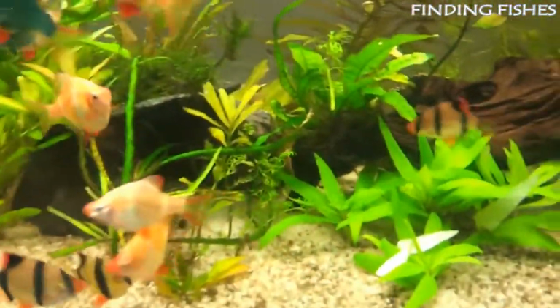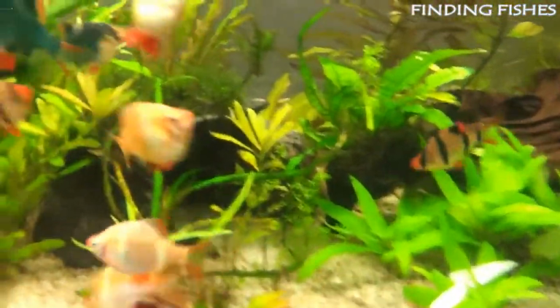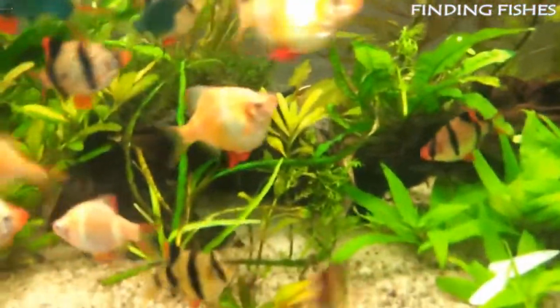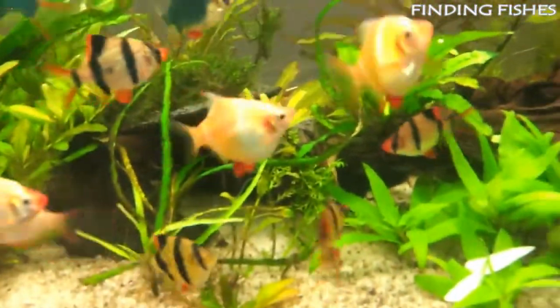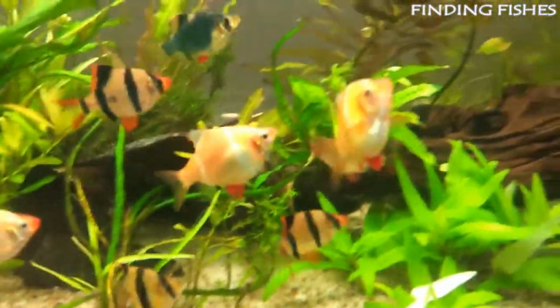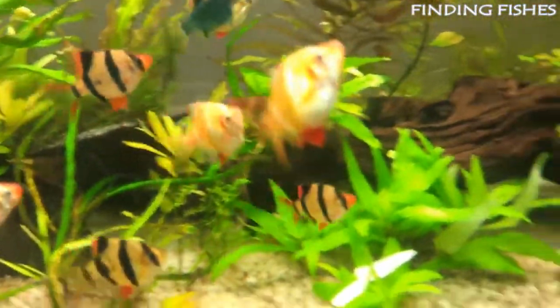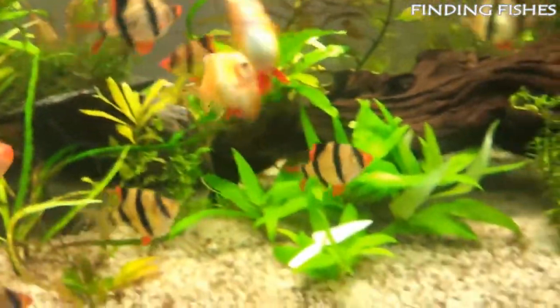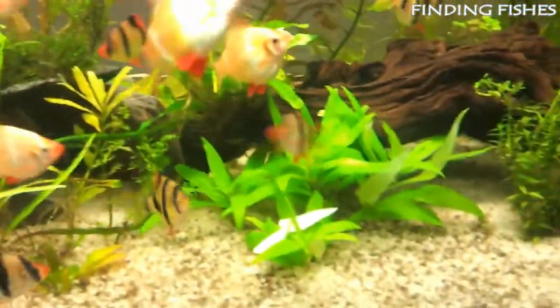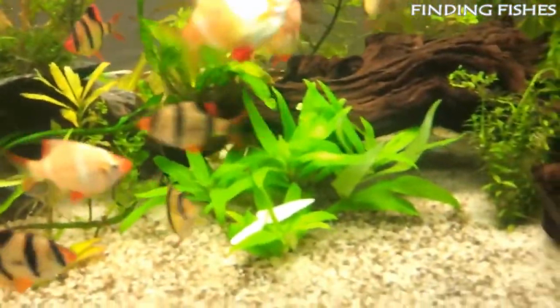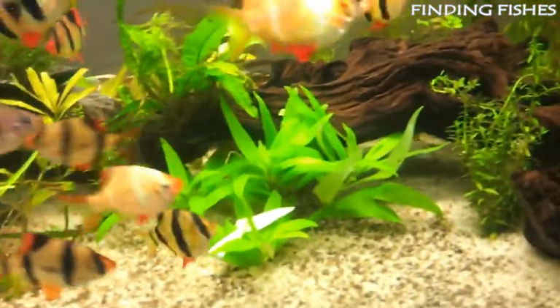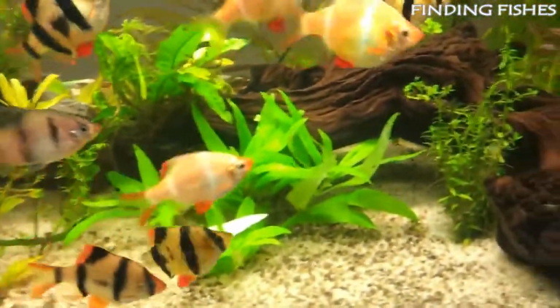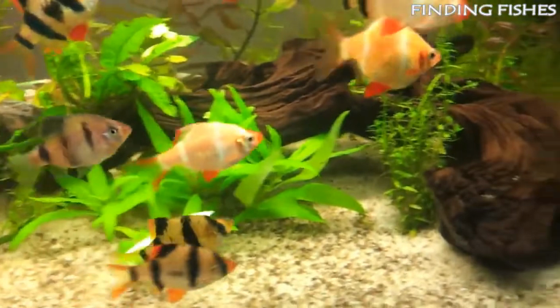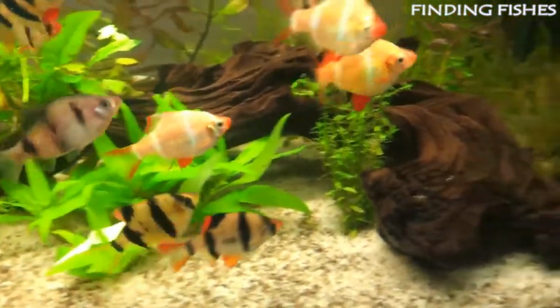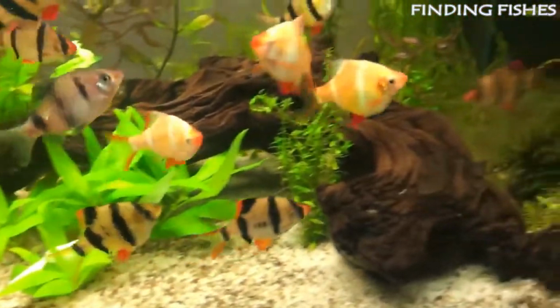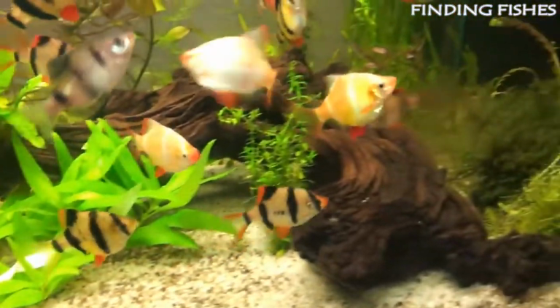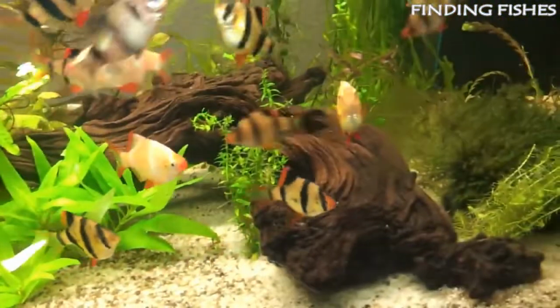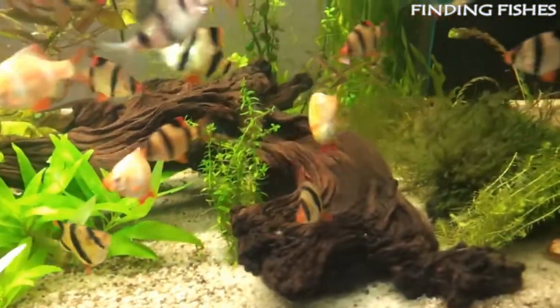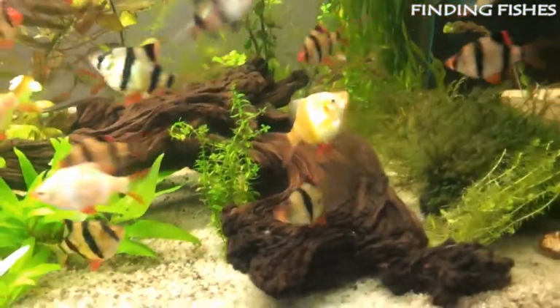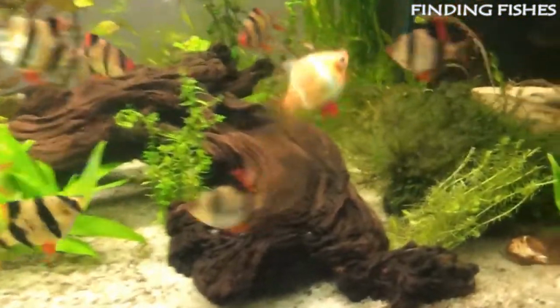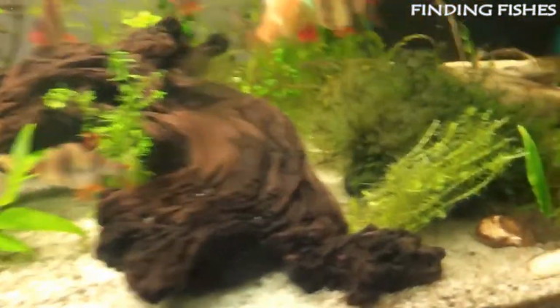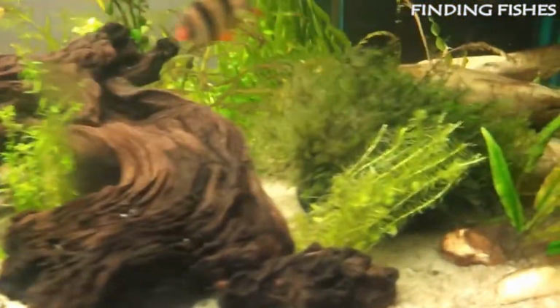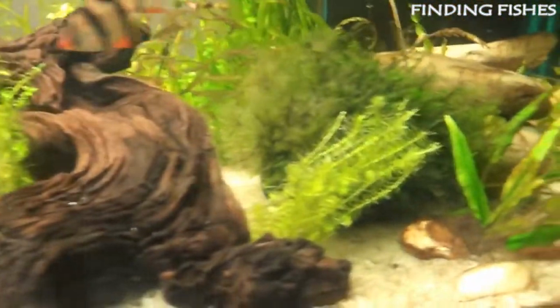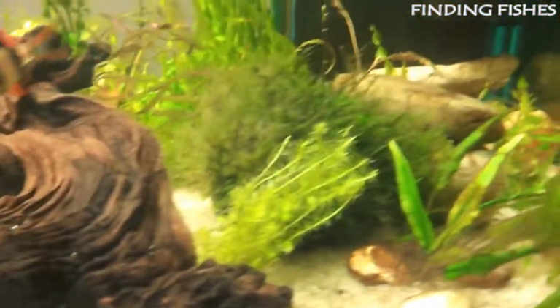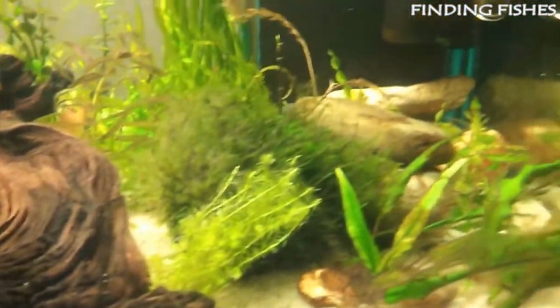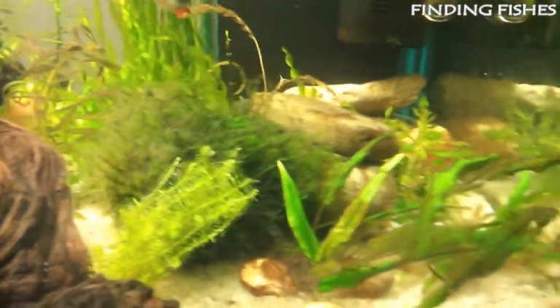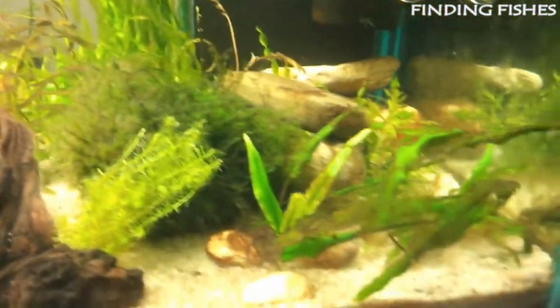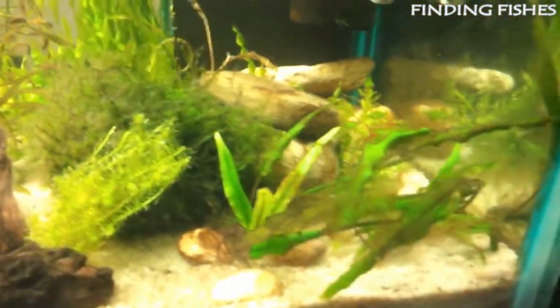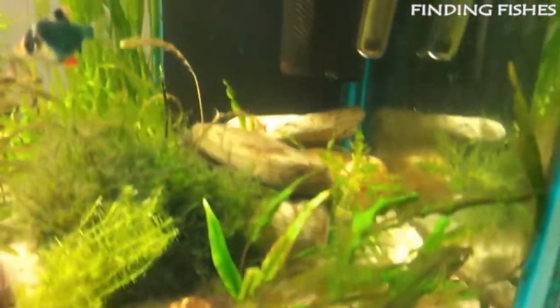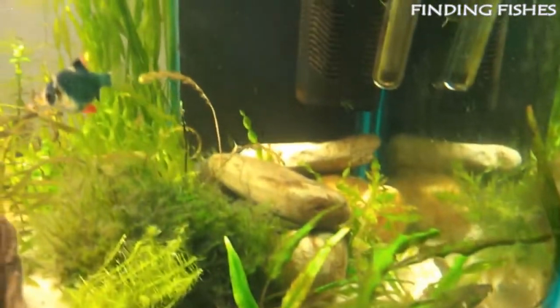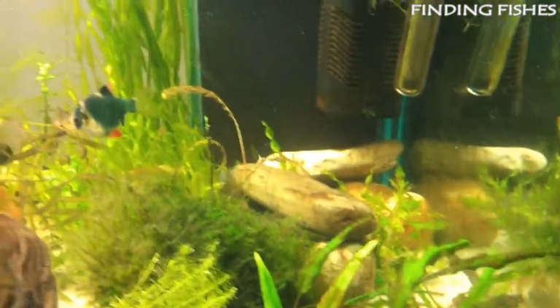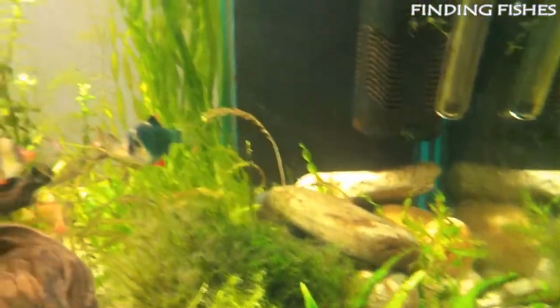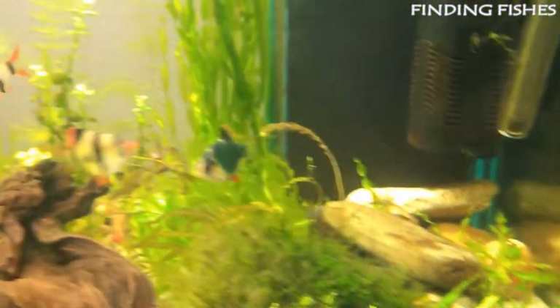They must be kept in a school of at least six individuals. When kept in a group too small, they are more likely to harass other tankmates. They will be a great tankmate for giant danio.